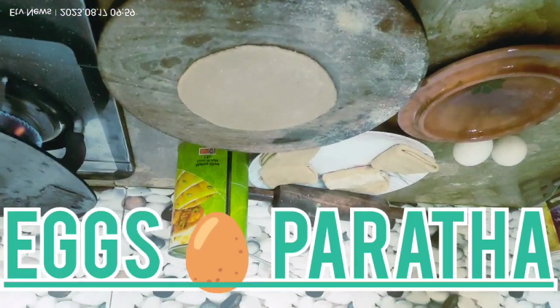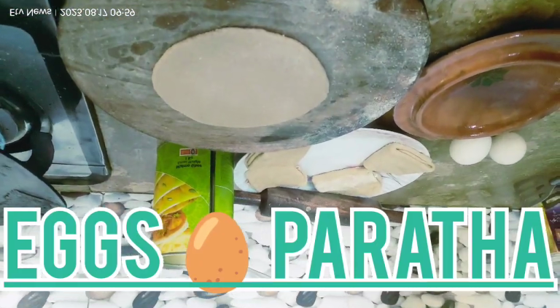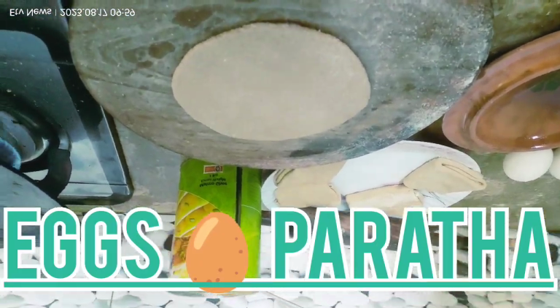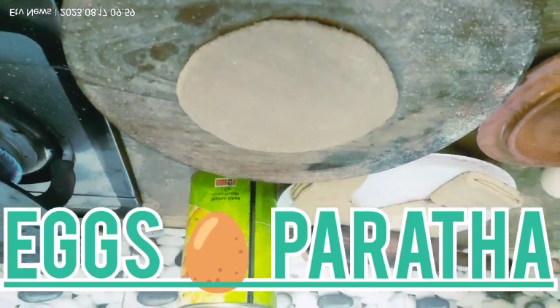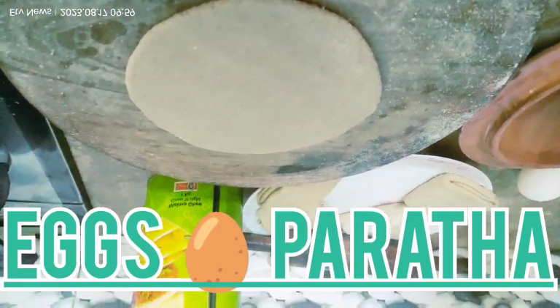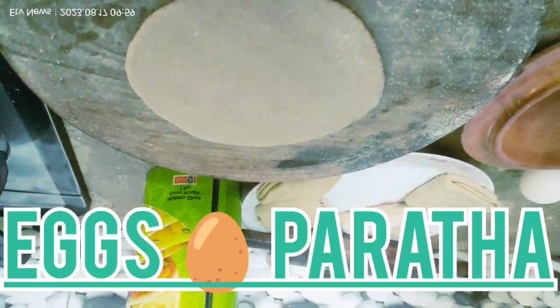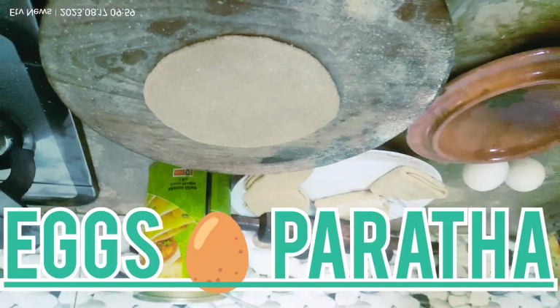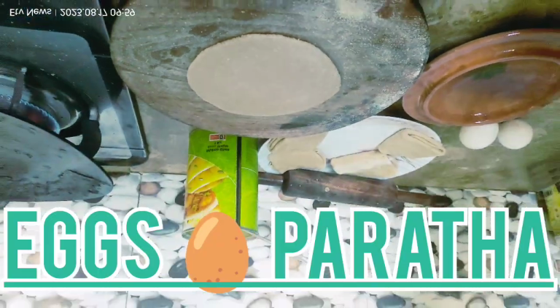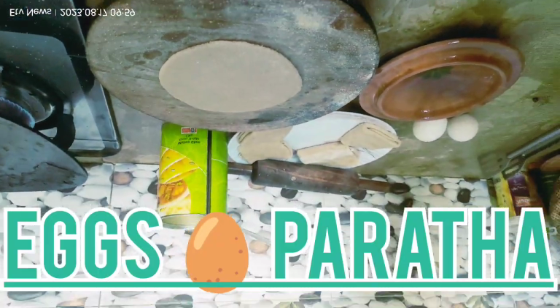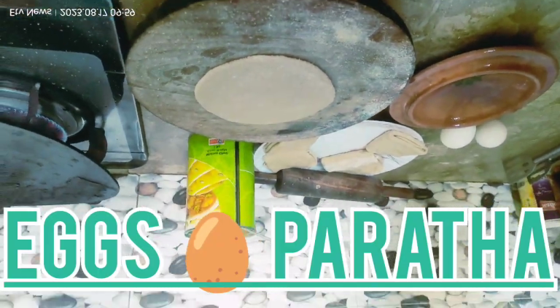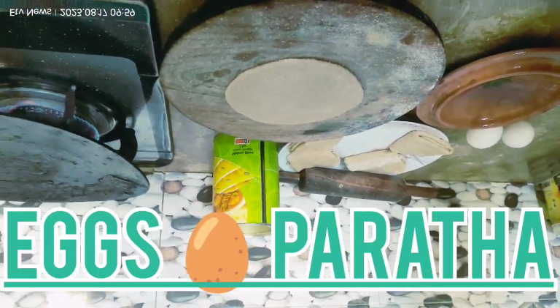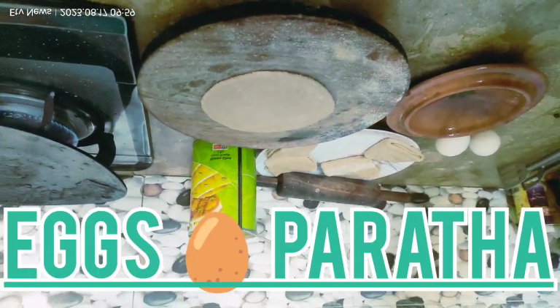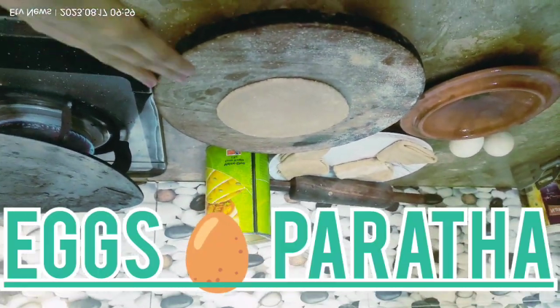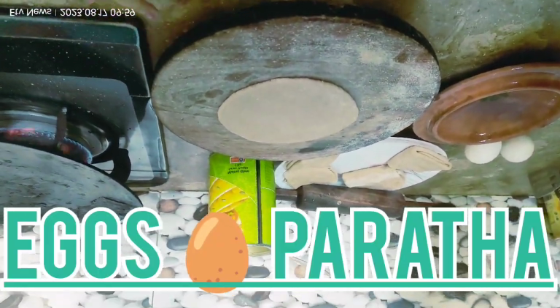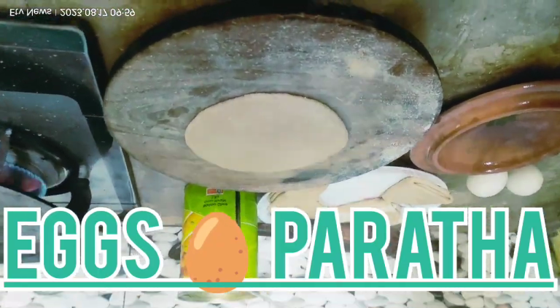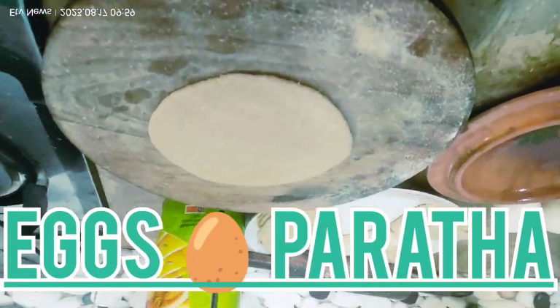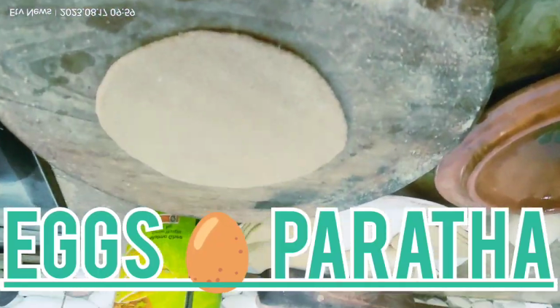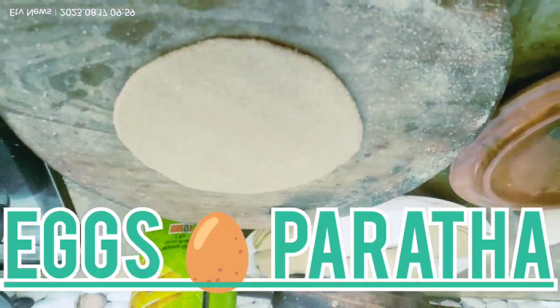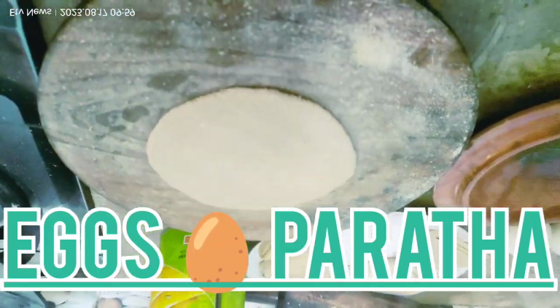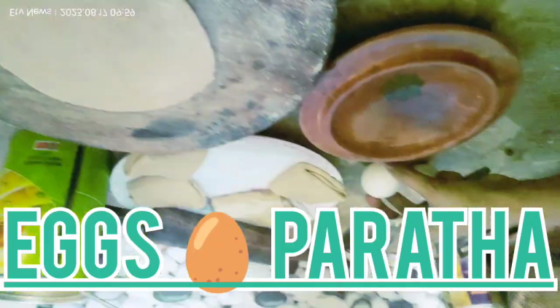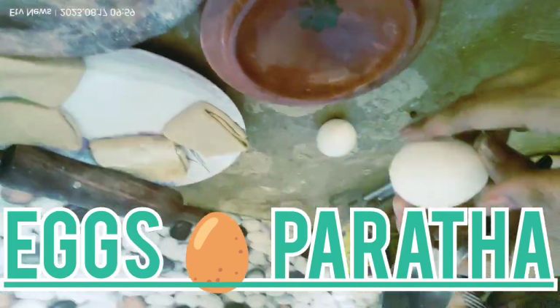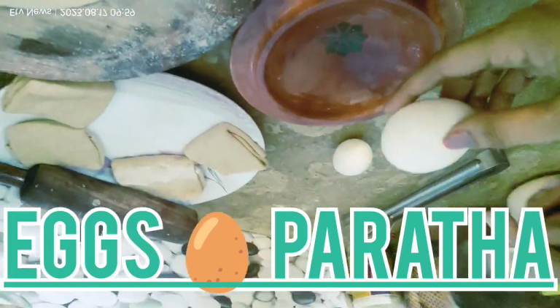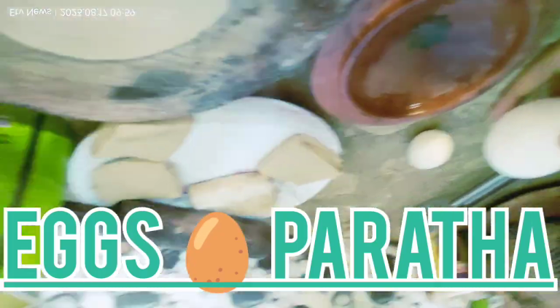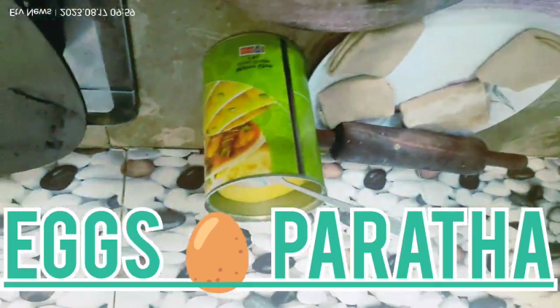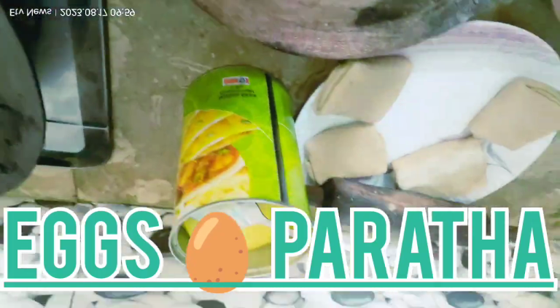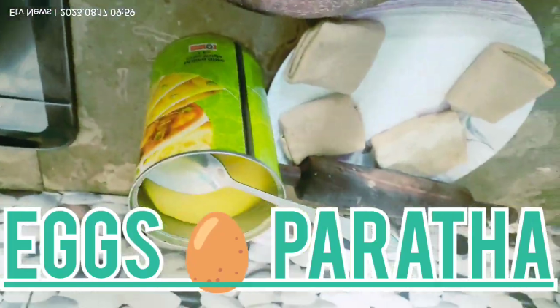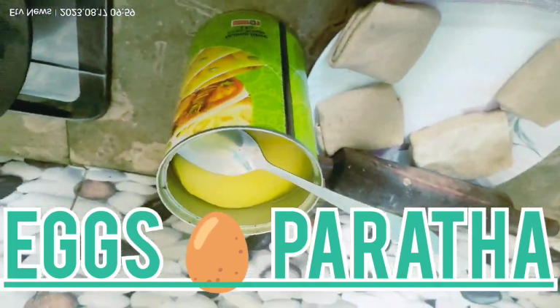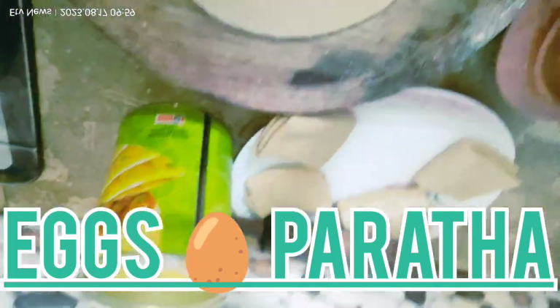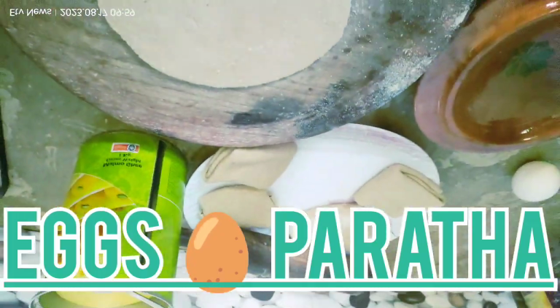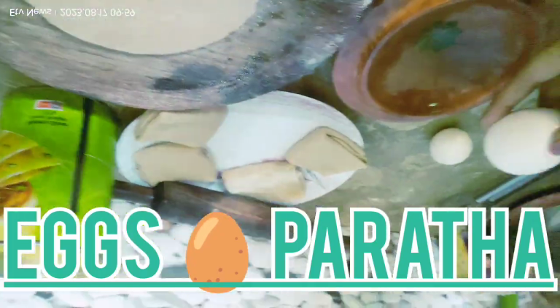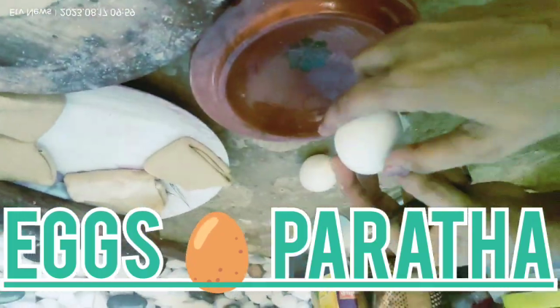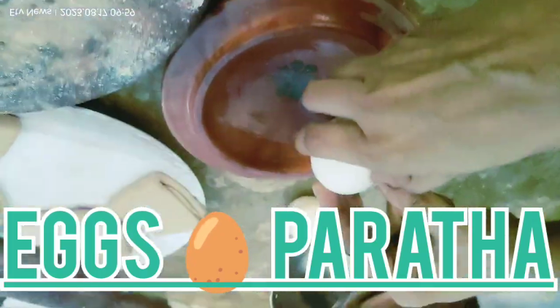Today I will try a recipe with you. We have a small bag and we have set it up. We will make it under the recipe and we will put it as well.